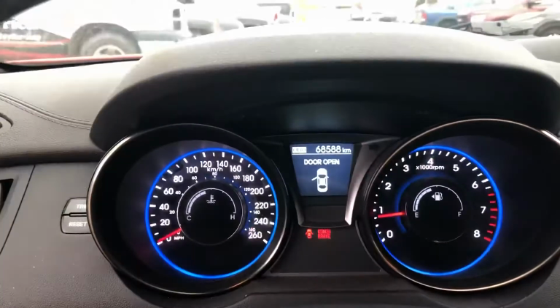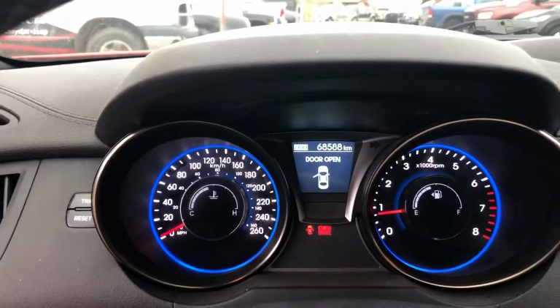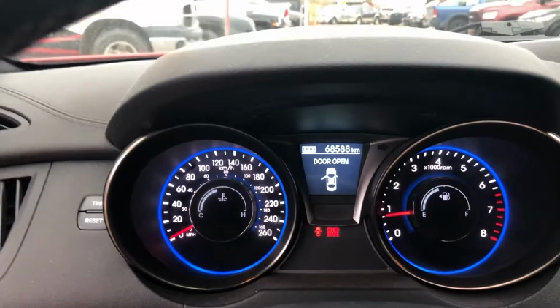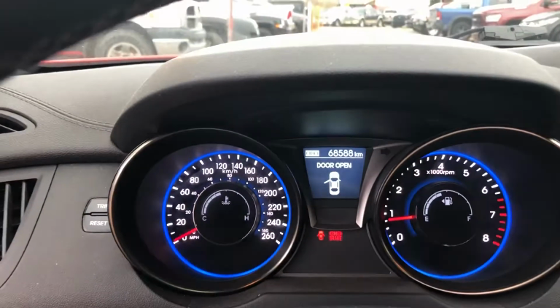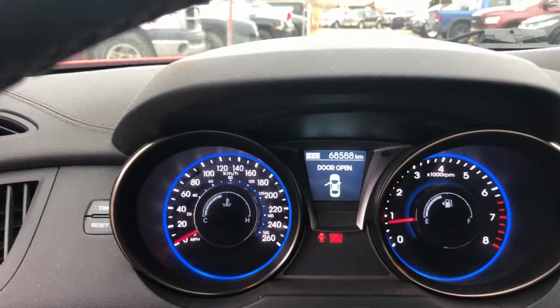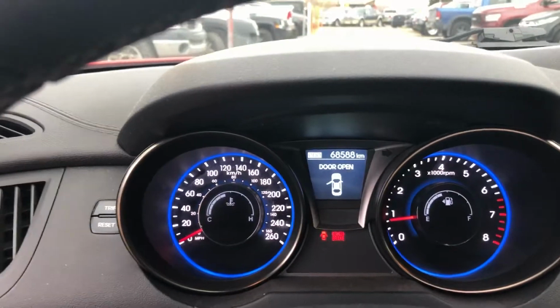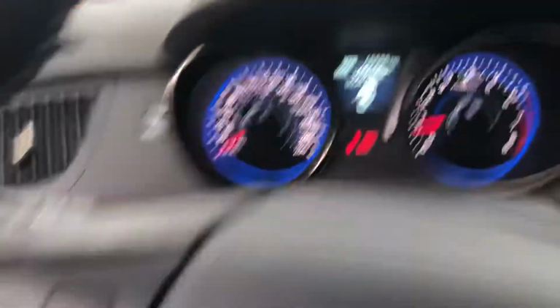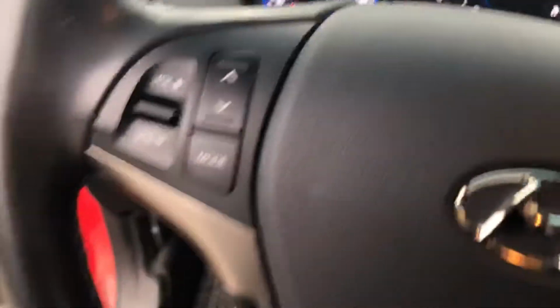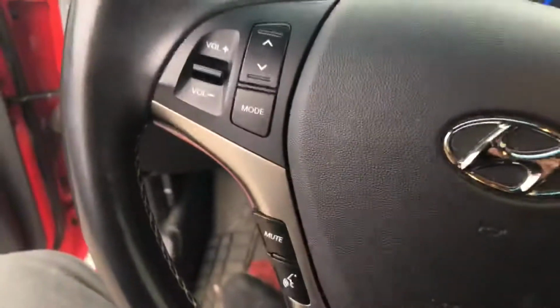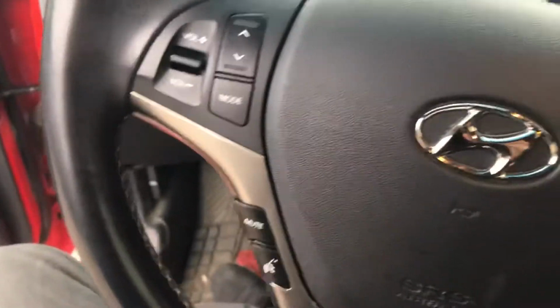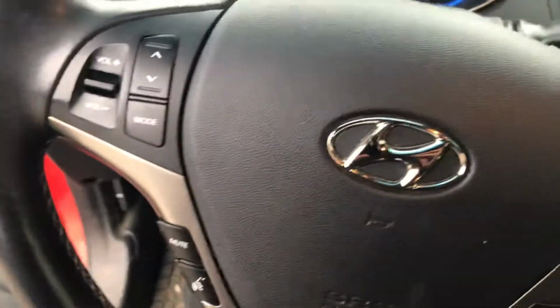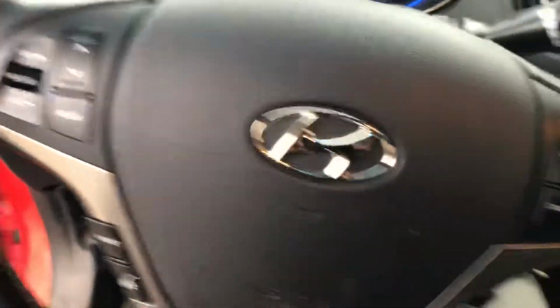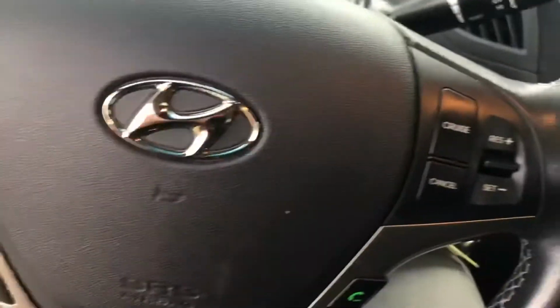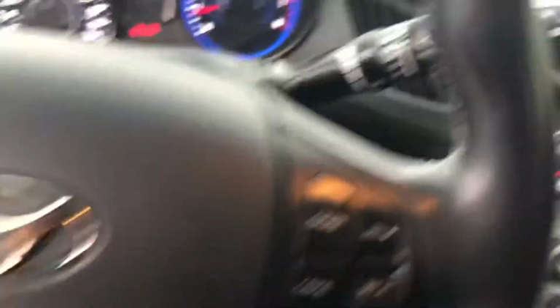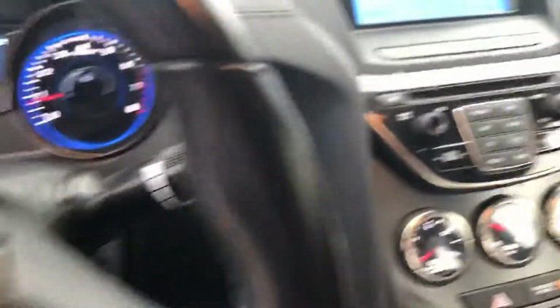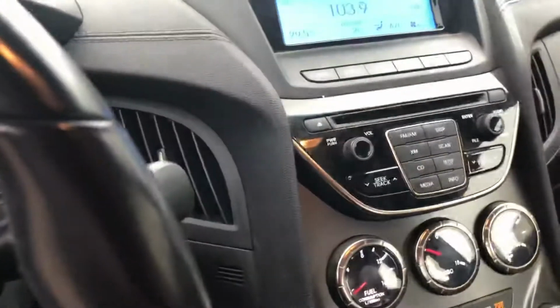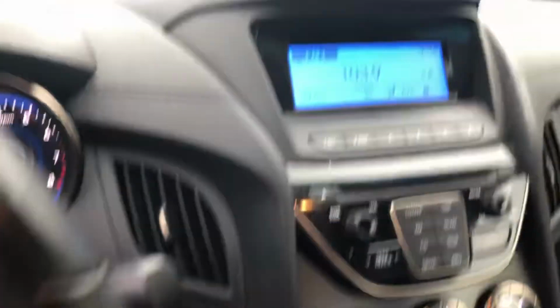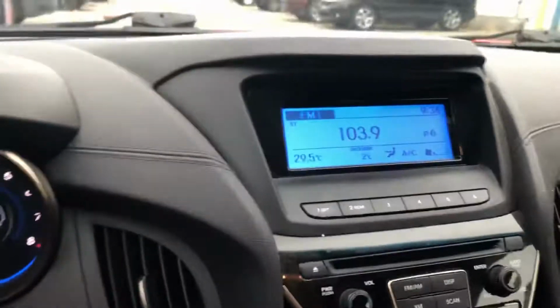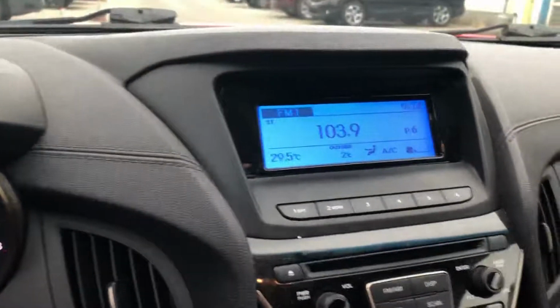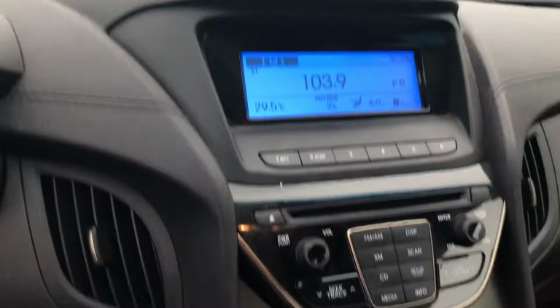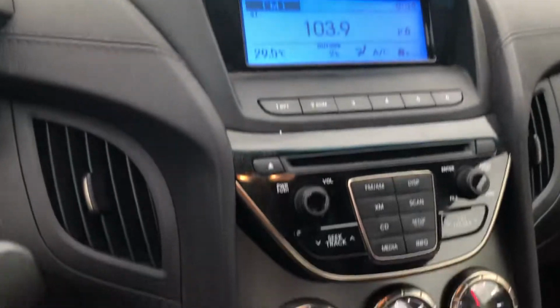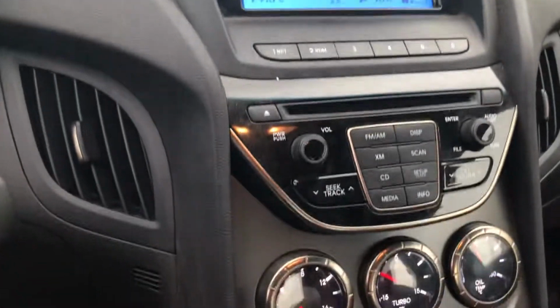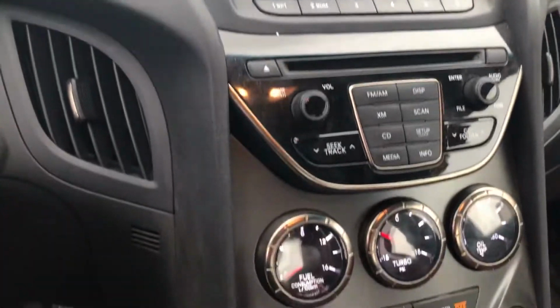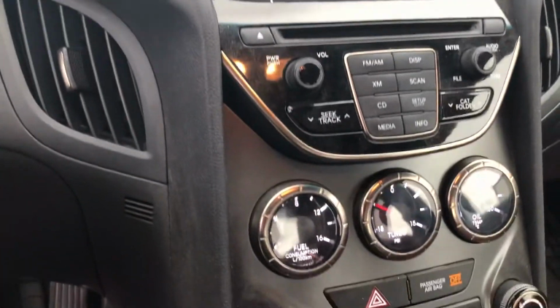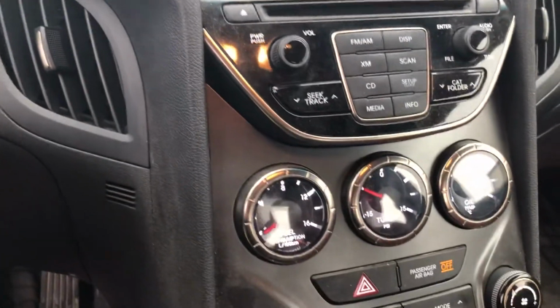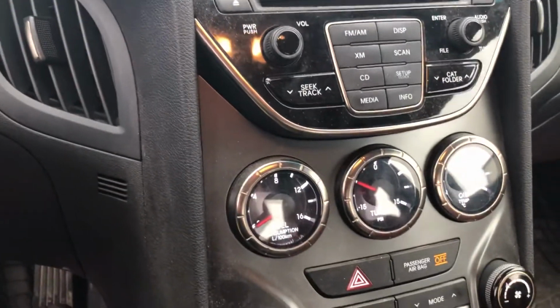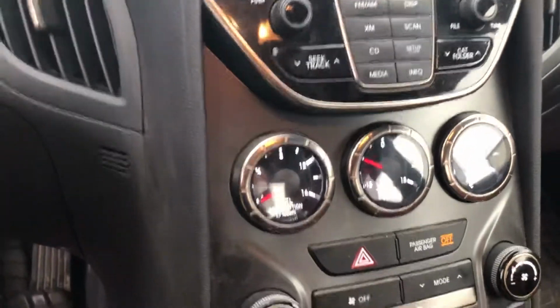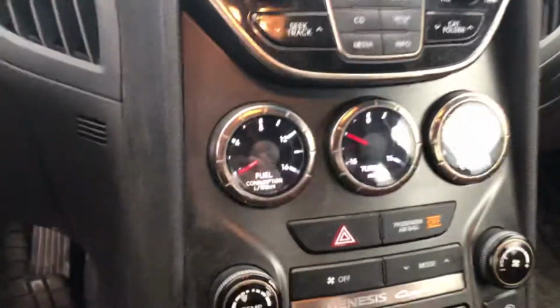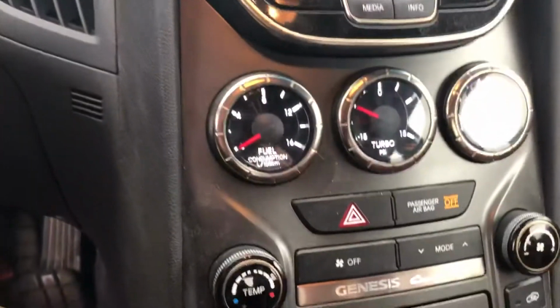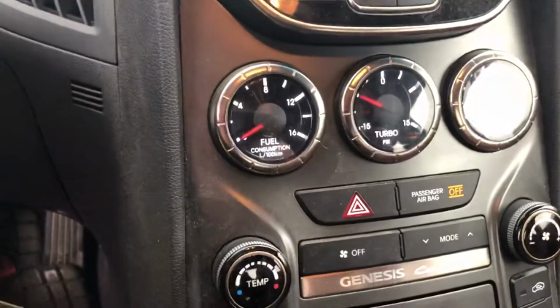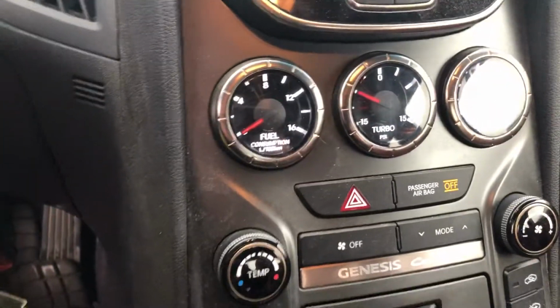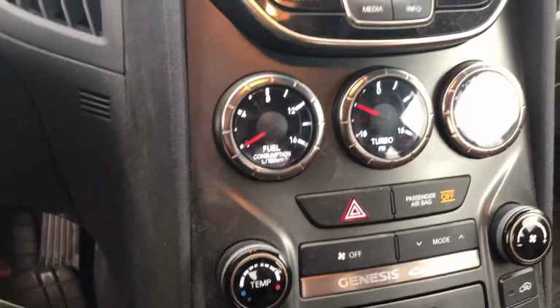Currently at 68,588 kilometers. You have your Bluetooth and cruise, your multimedia. There's your gauges for your fuel consumption, turbo, and oil temp.